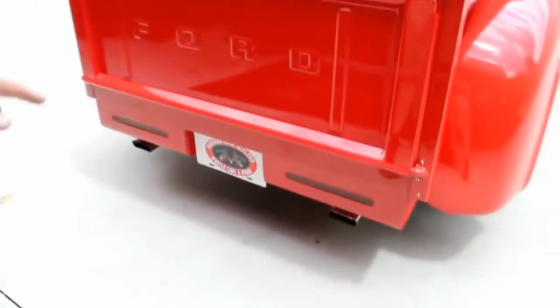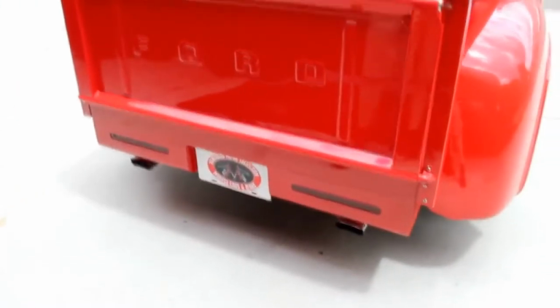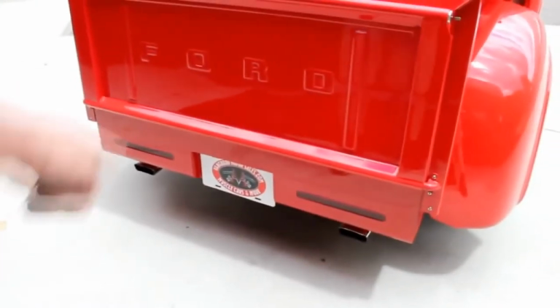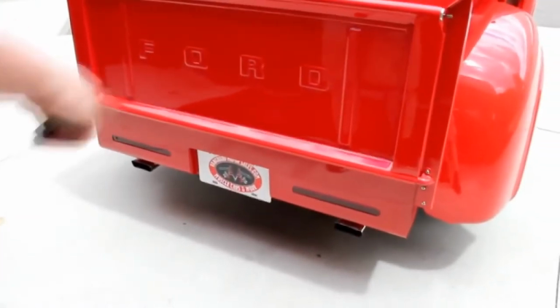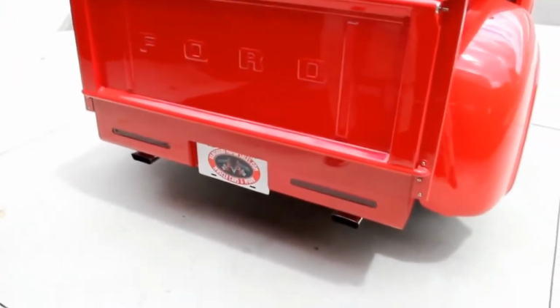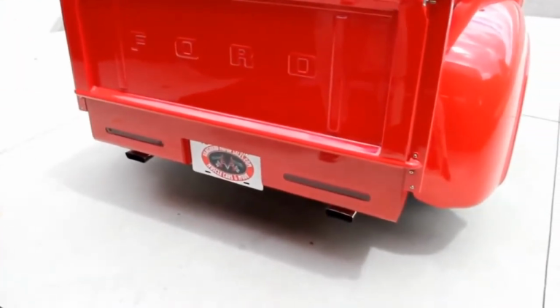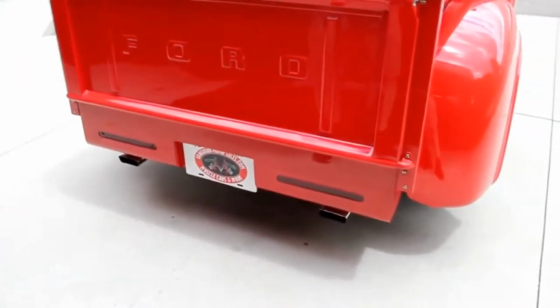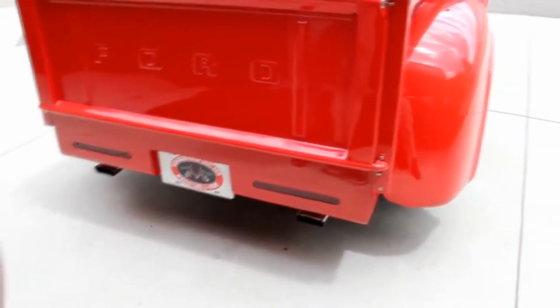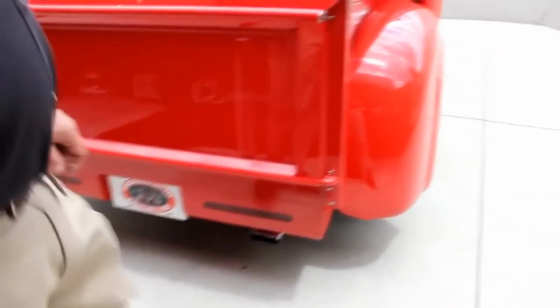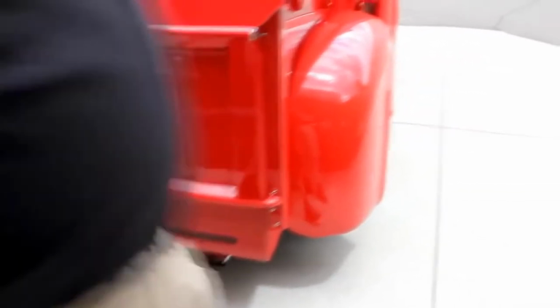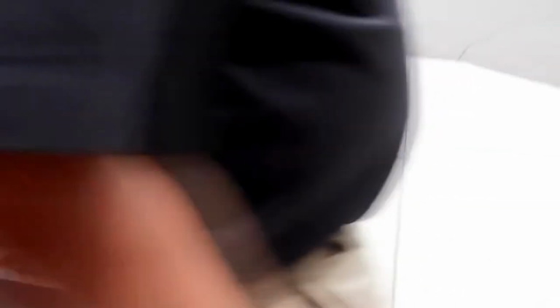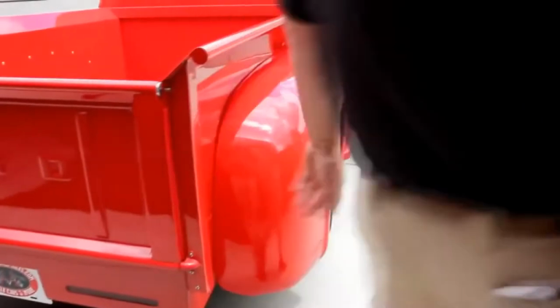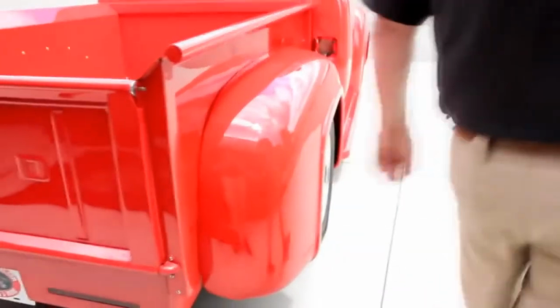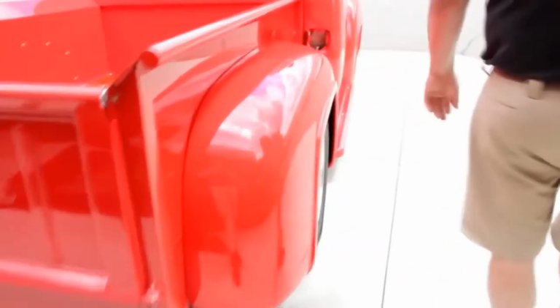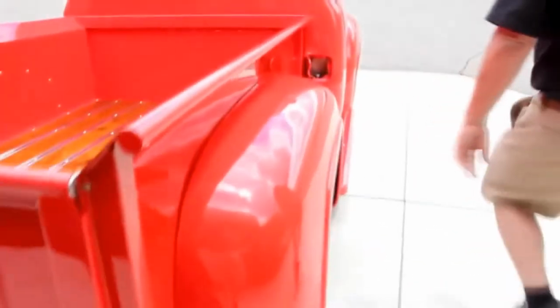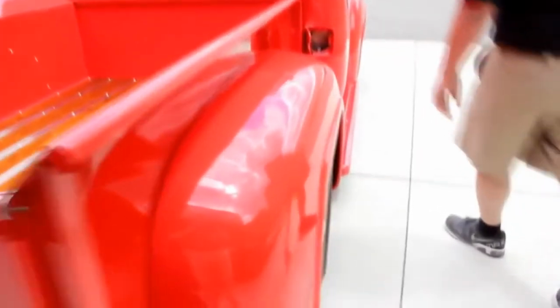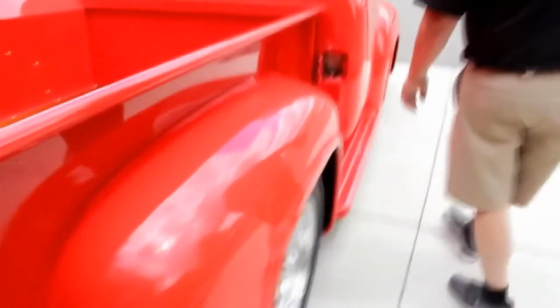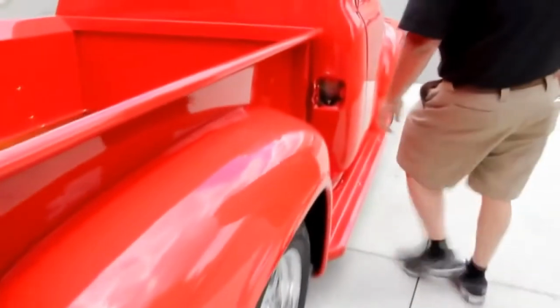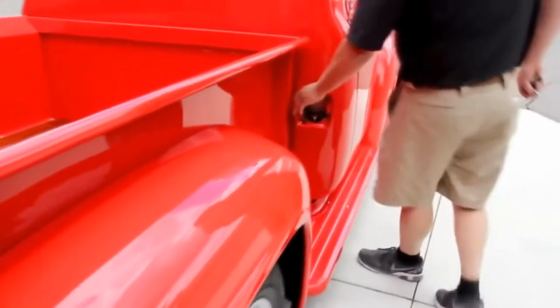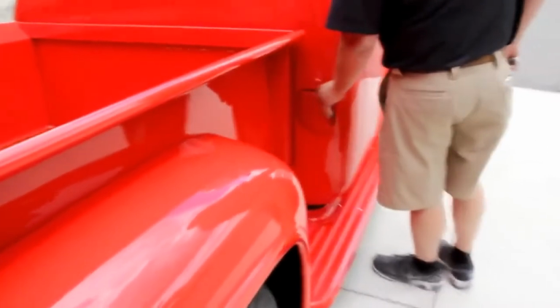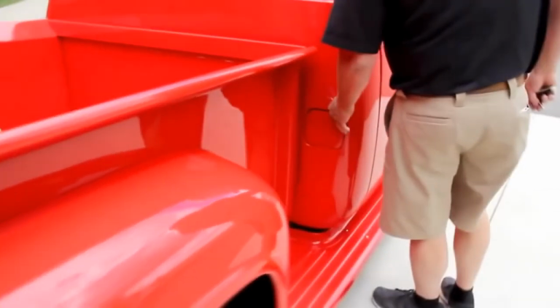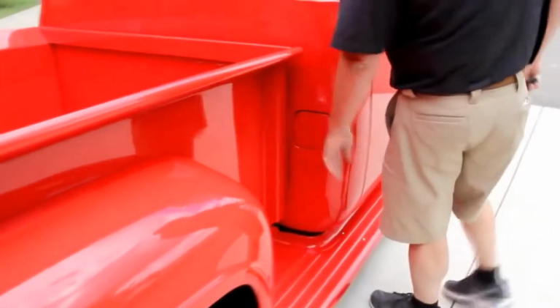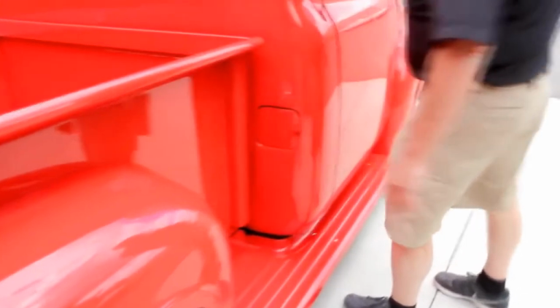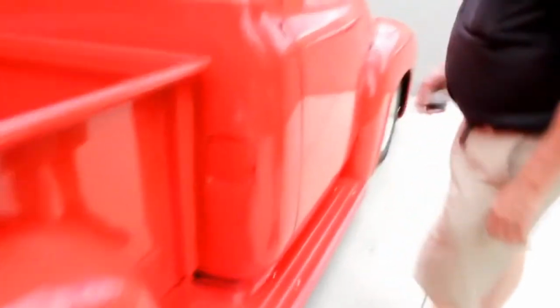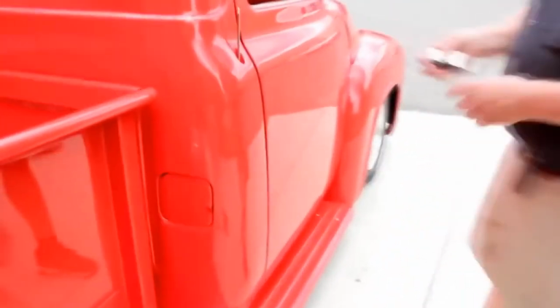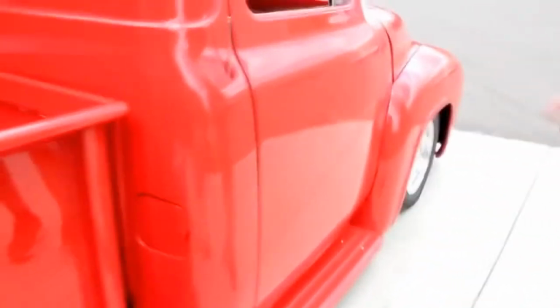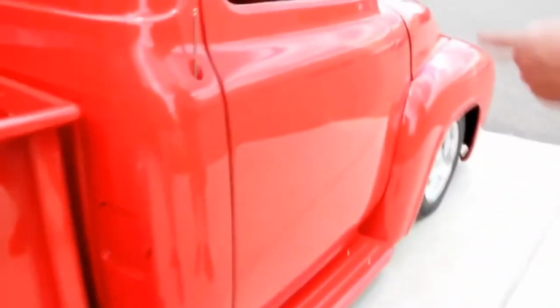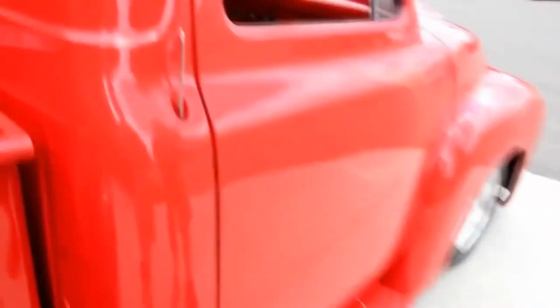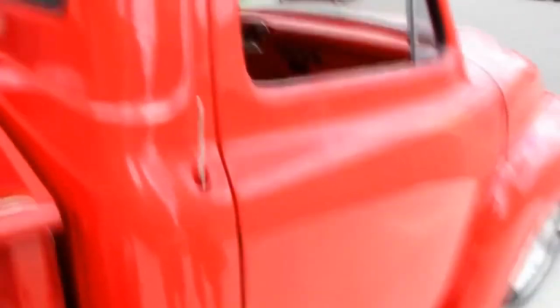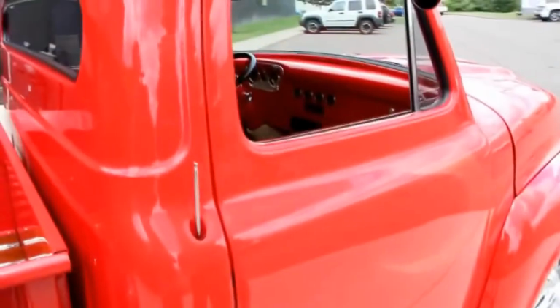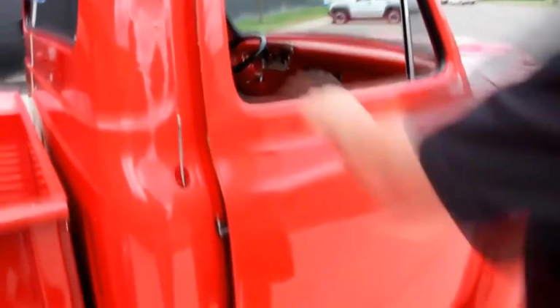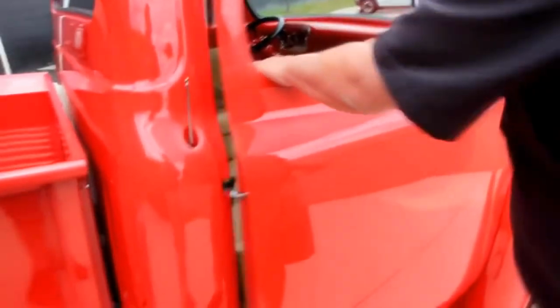Got our exhaust coming out real neat there on the bottom. Down the side here she's straight as an arrow. Got the gas fill over here. Got the antenna for the radio fringed in.